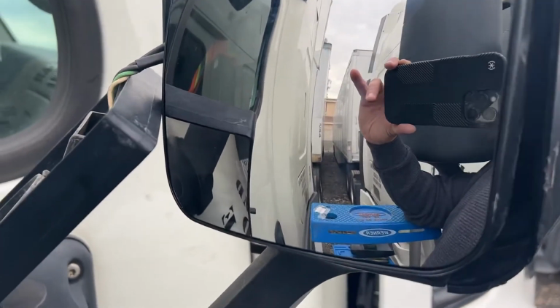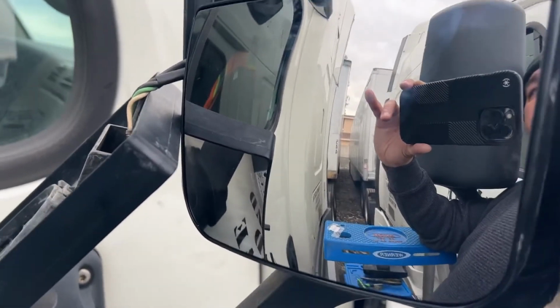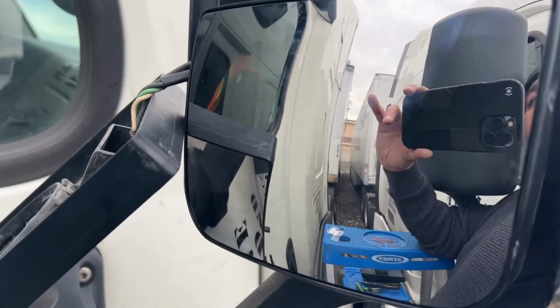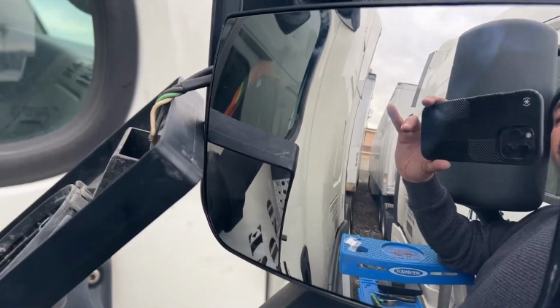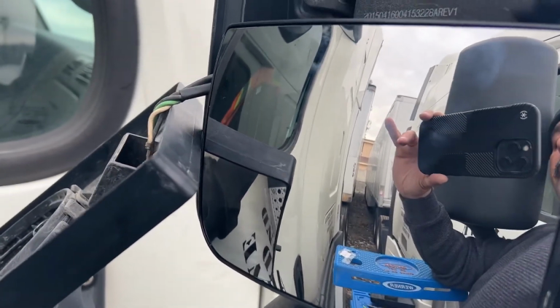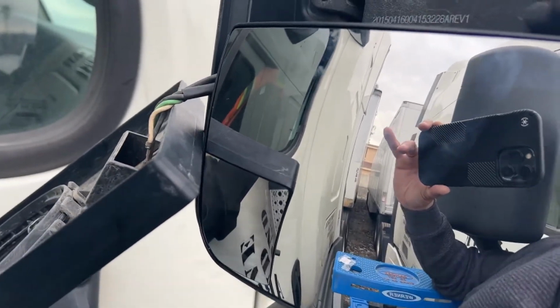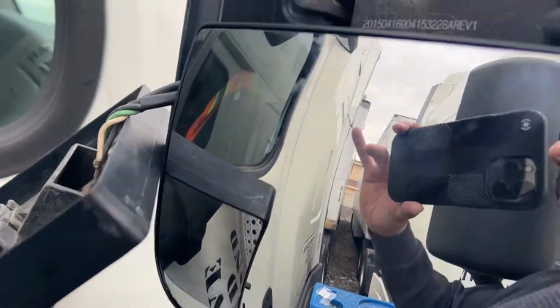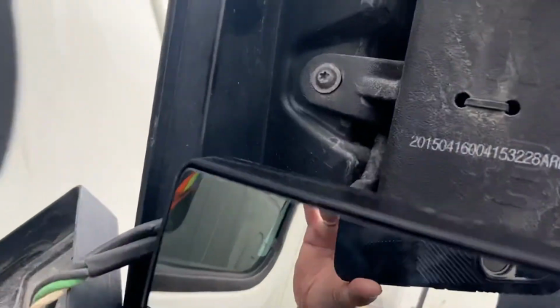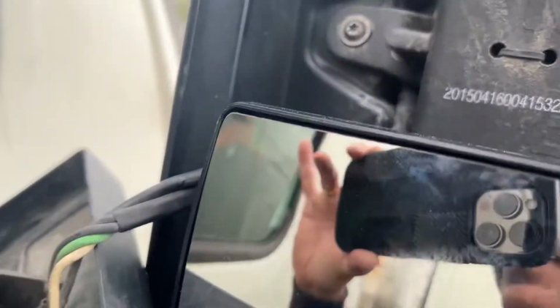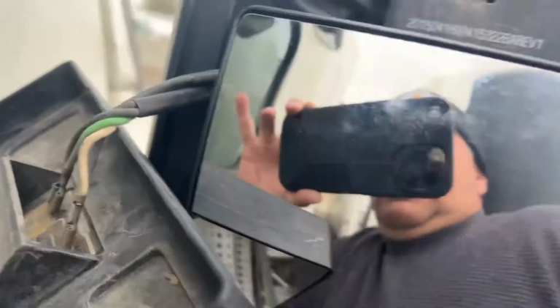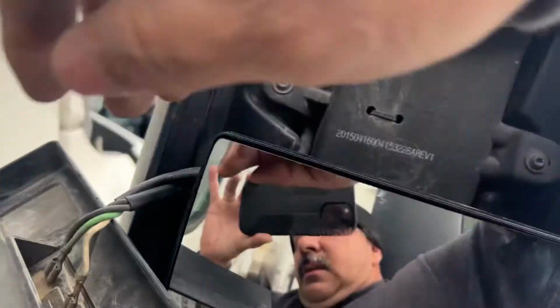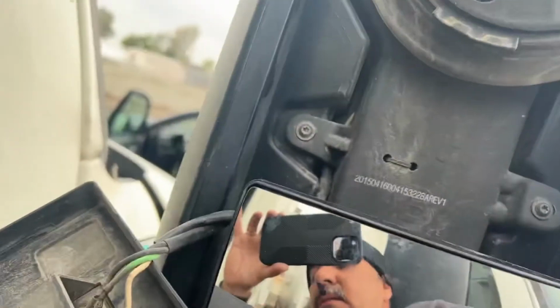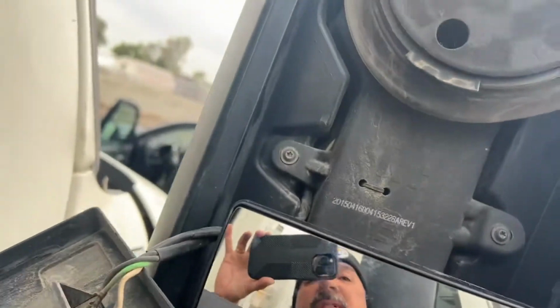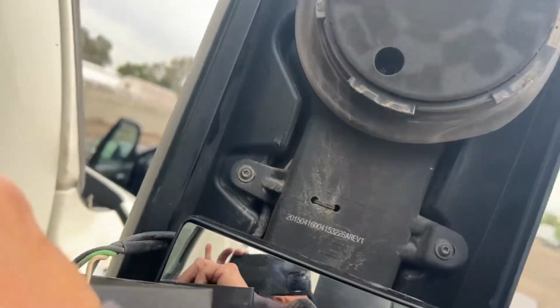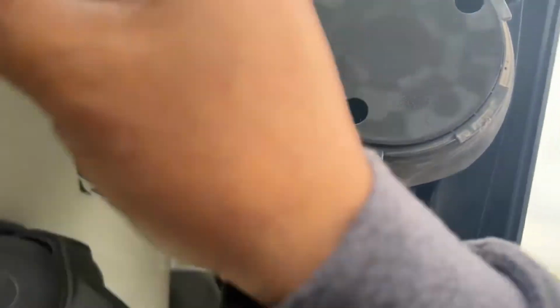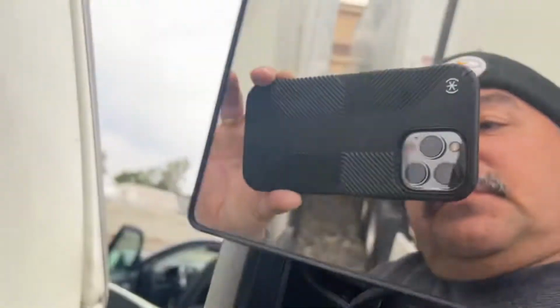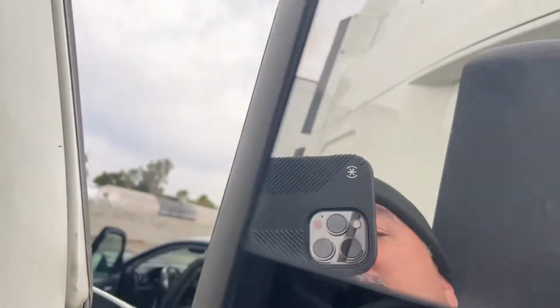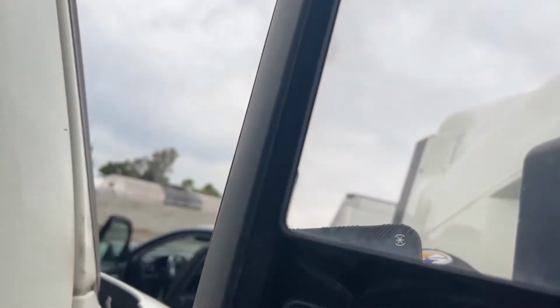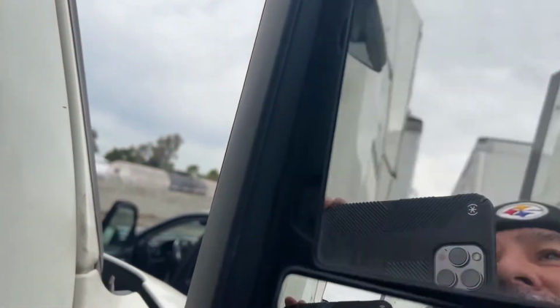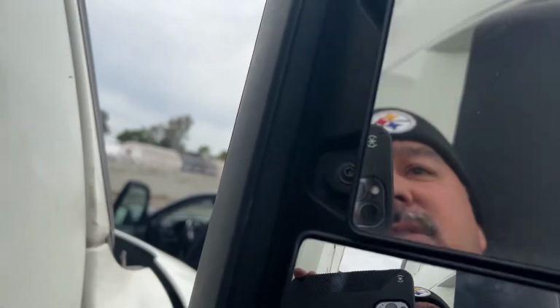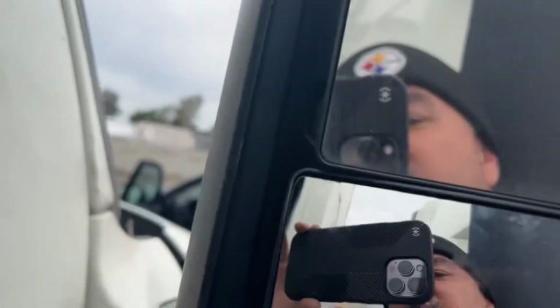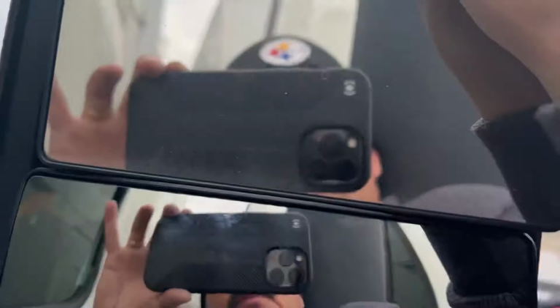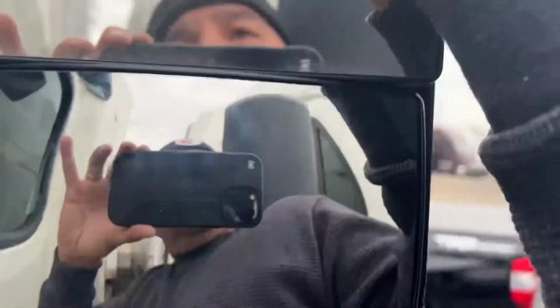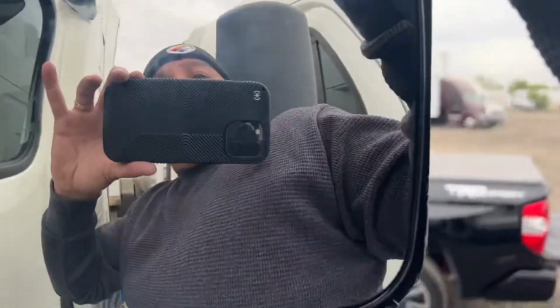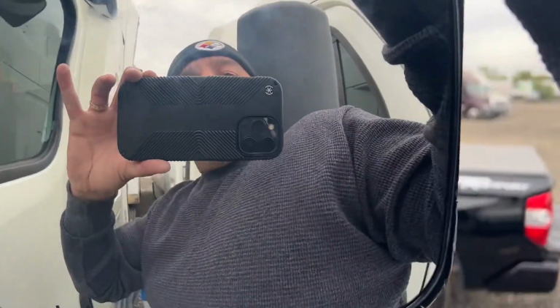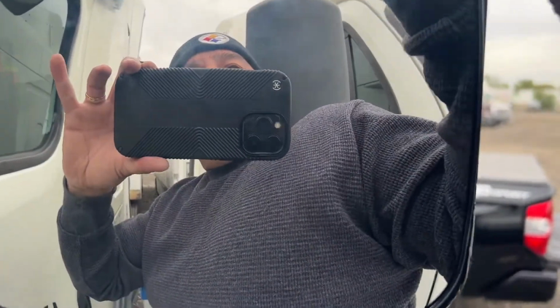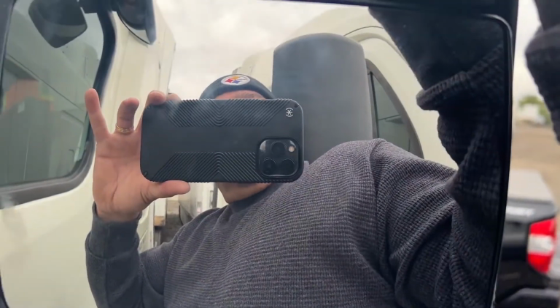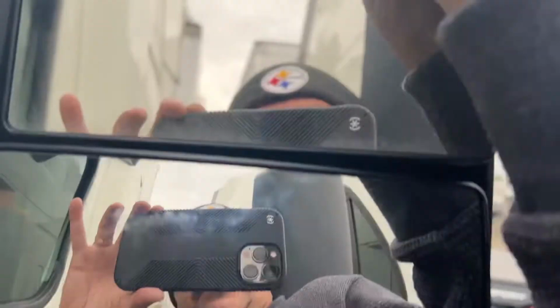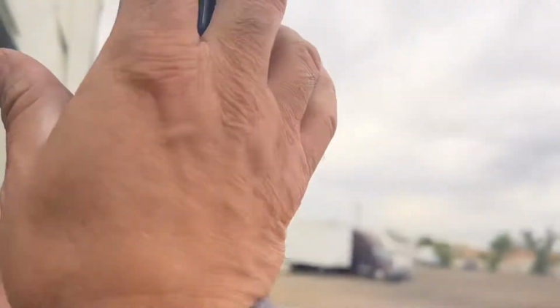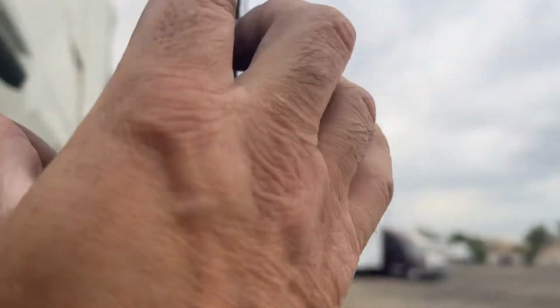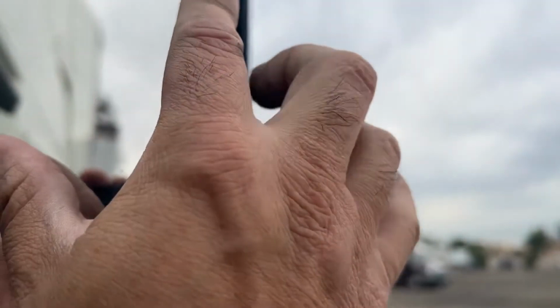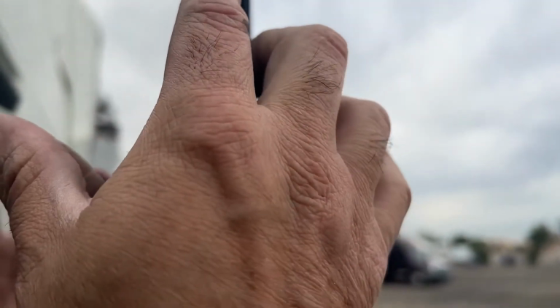I should have done it when this was off, but it's like a 15-minute job. And then you just put your mirror back and then pull down on the lever.